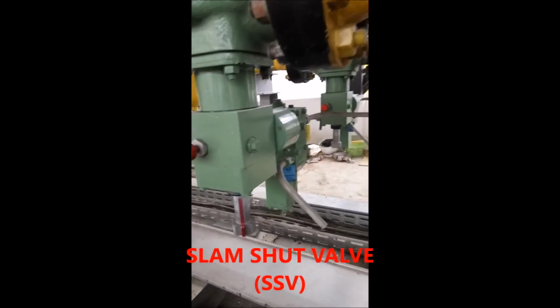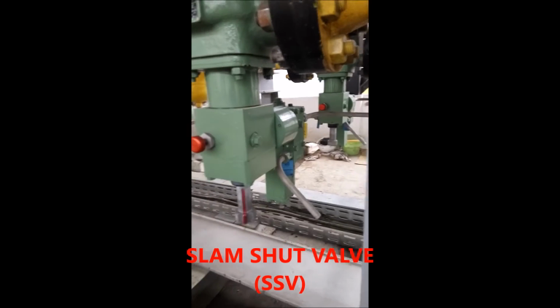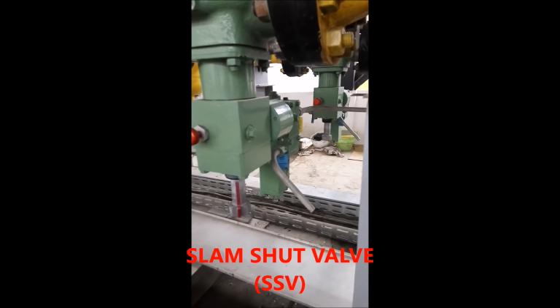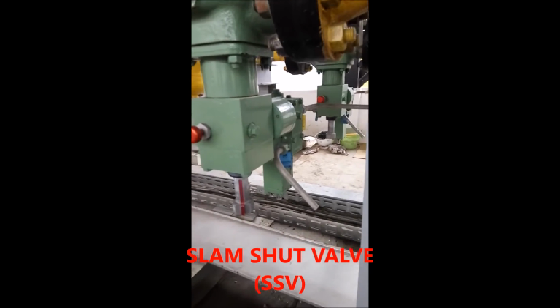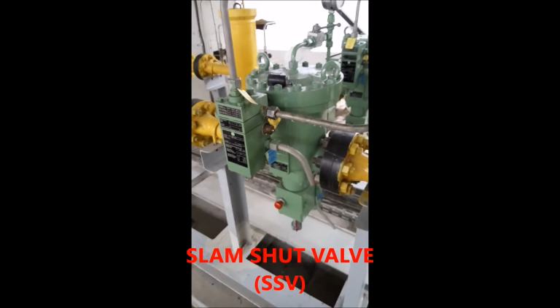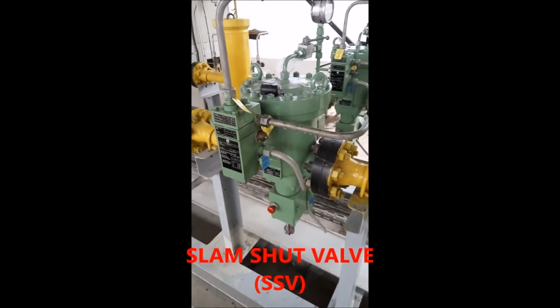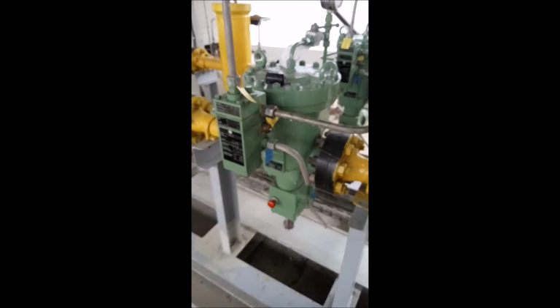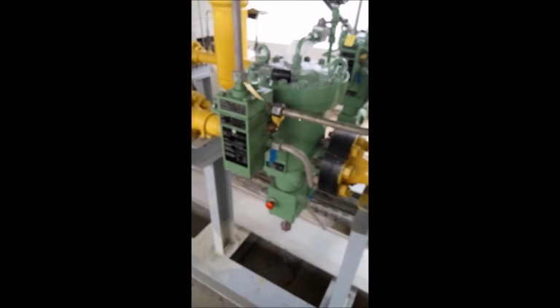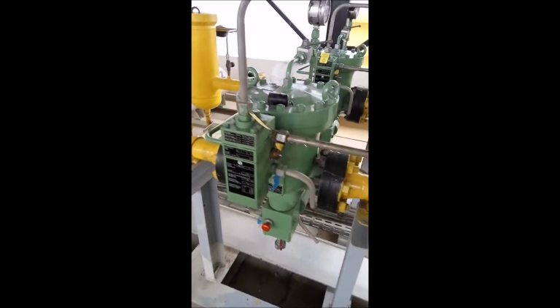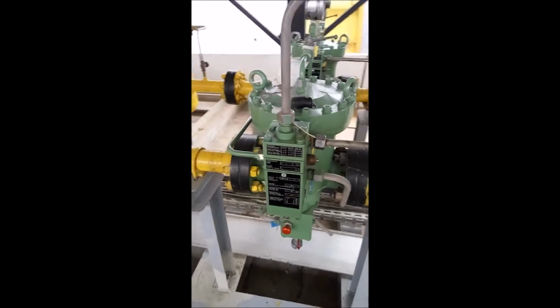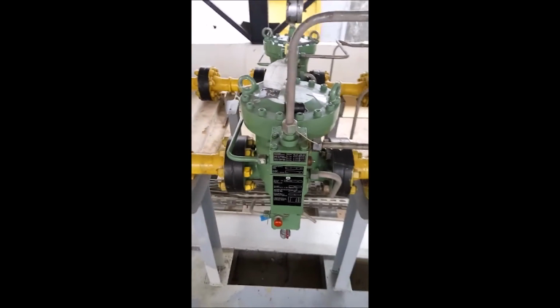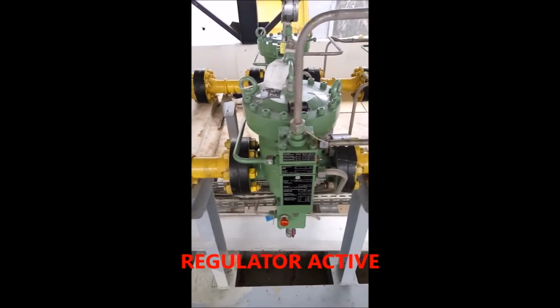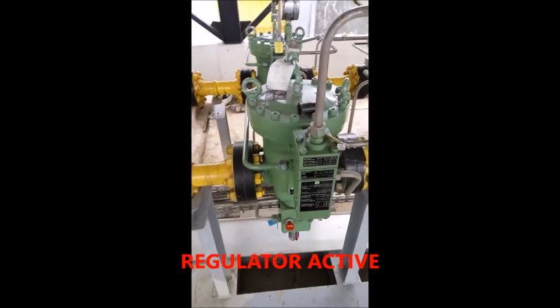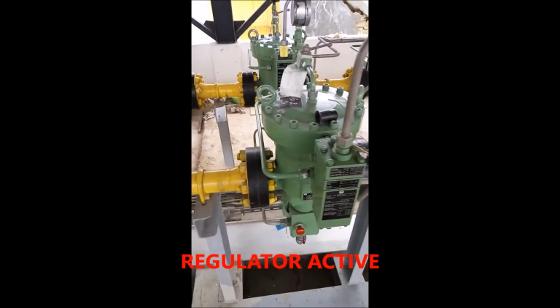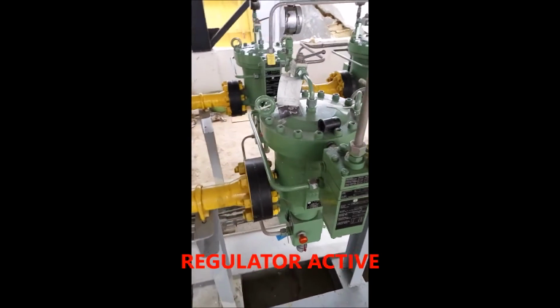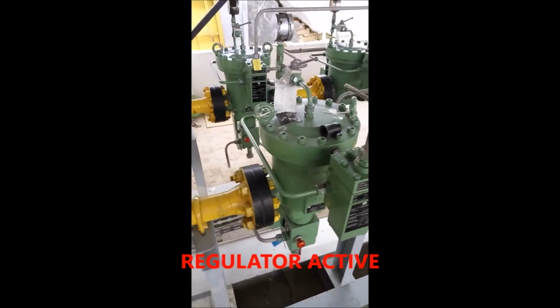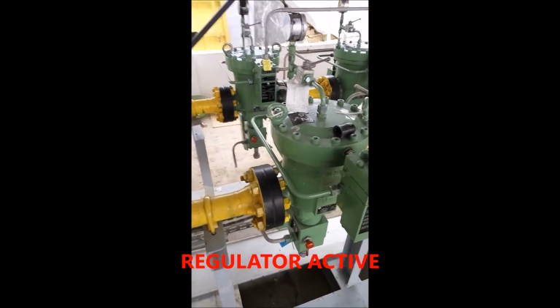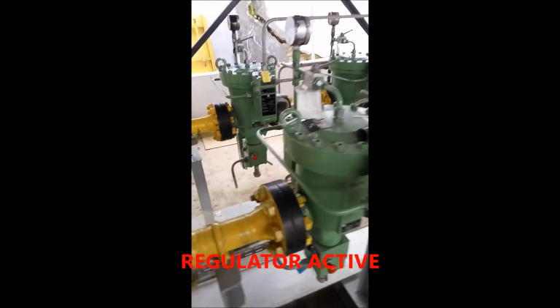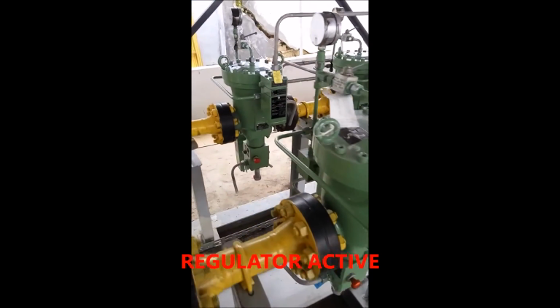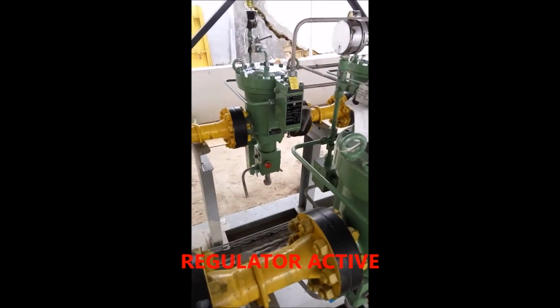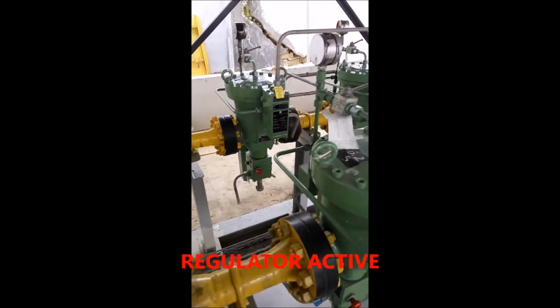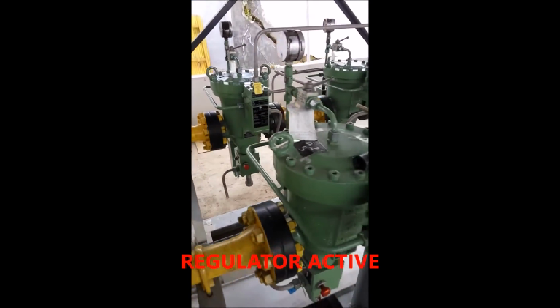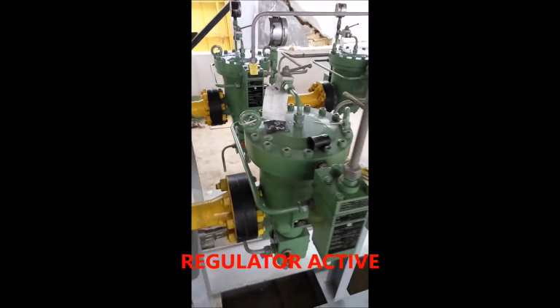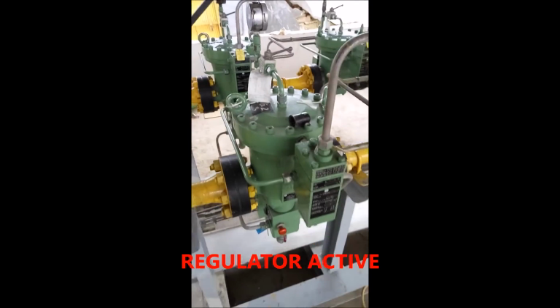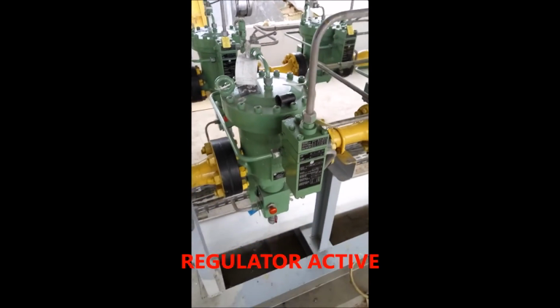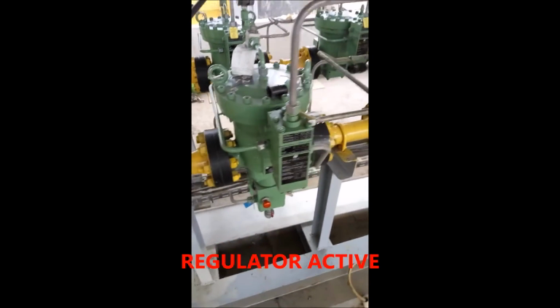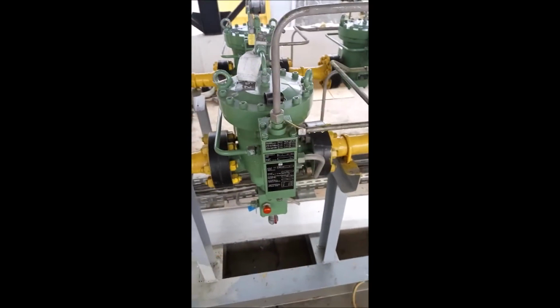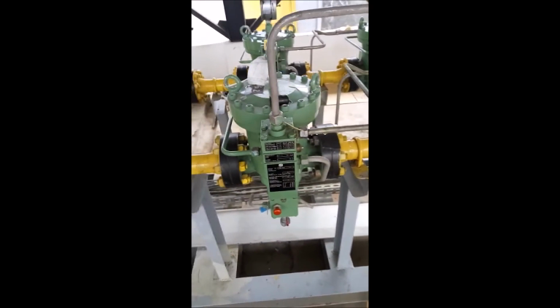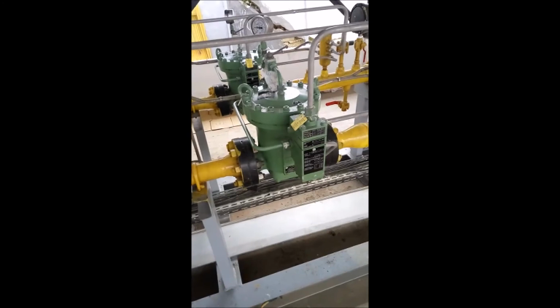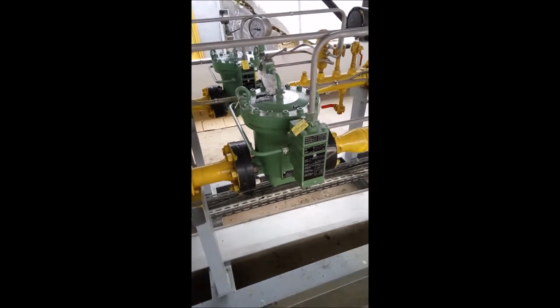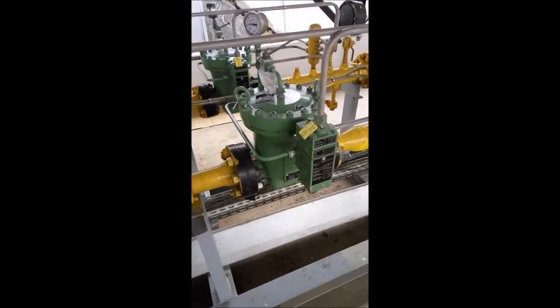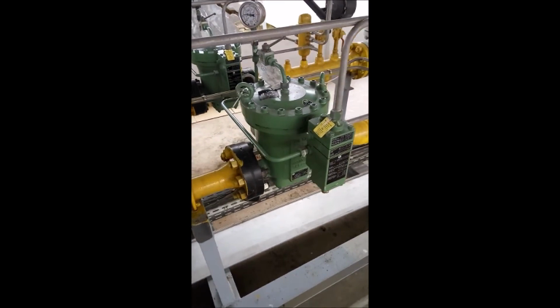3. Gas filter — filters incoming gas from particles and other impurities. 4. Safety shut-off valve — slam shut valve — acts as a safety device against excess pressure, which stops the flow of gas with automatic shut and manual open.